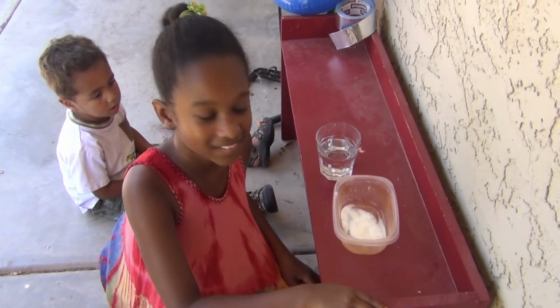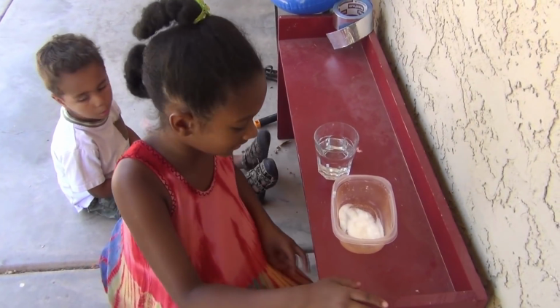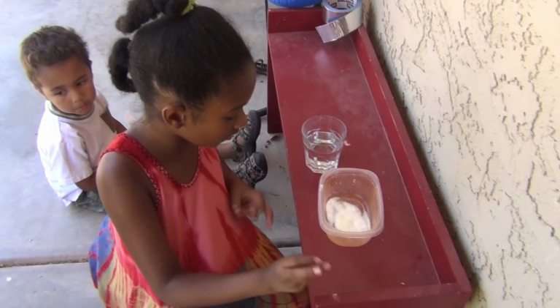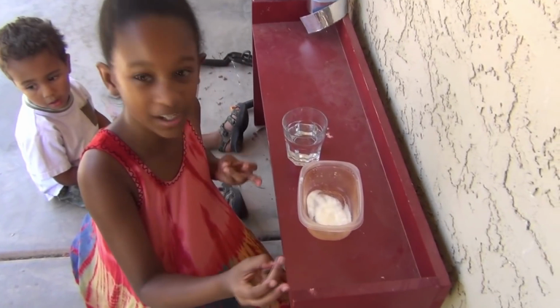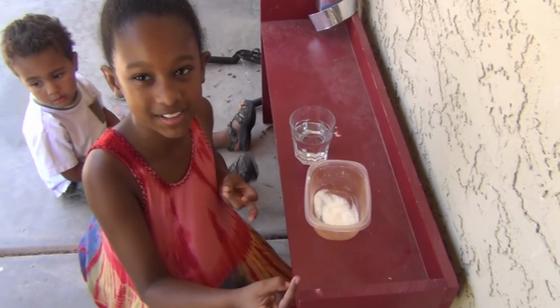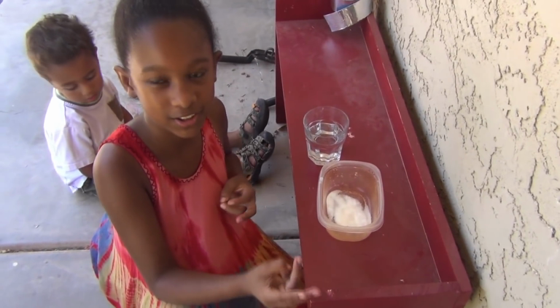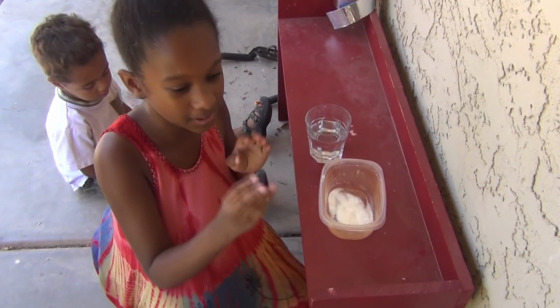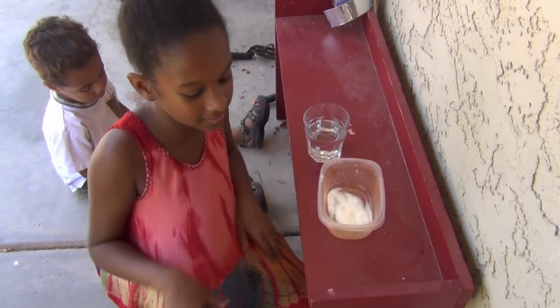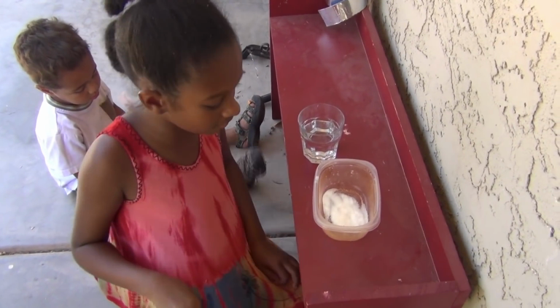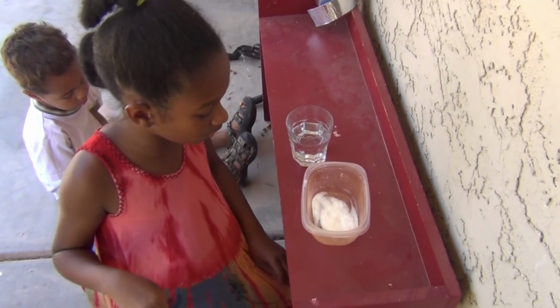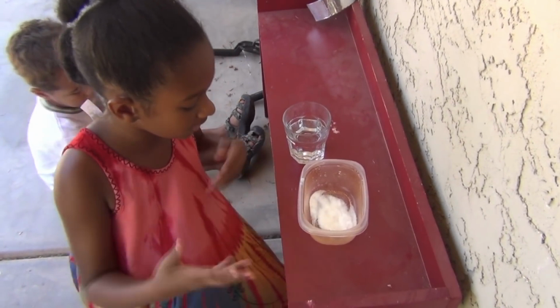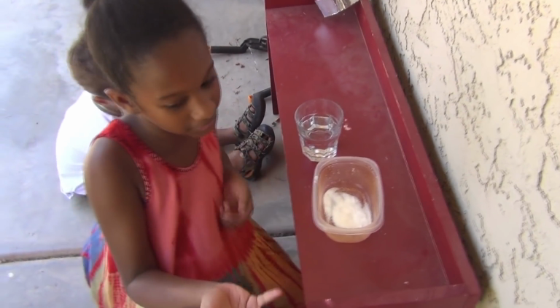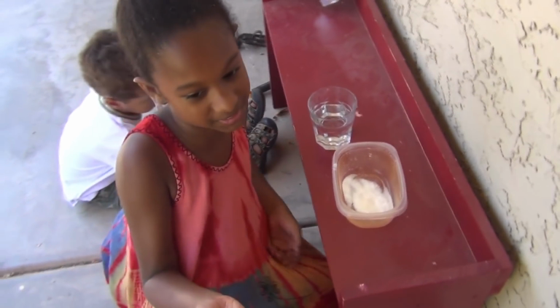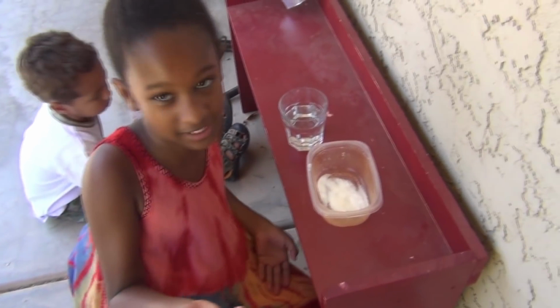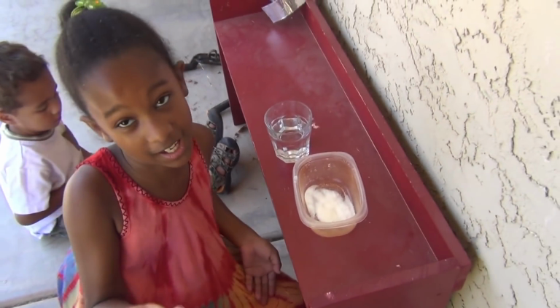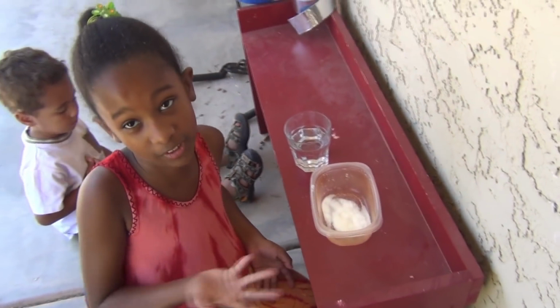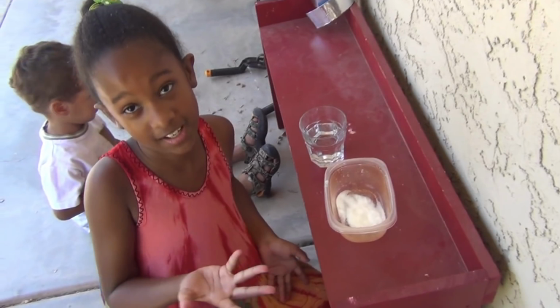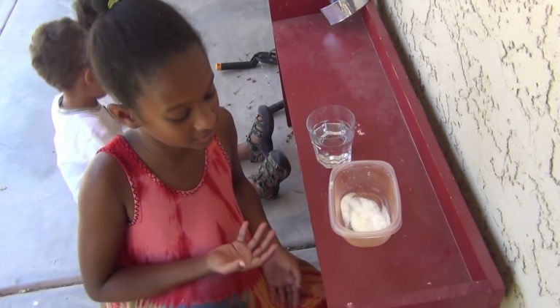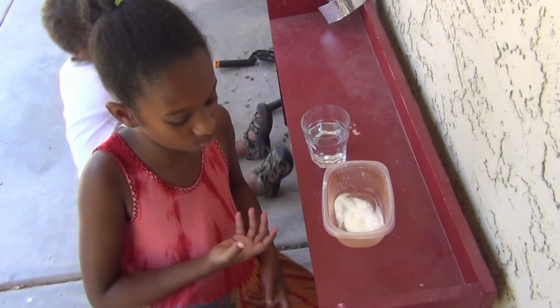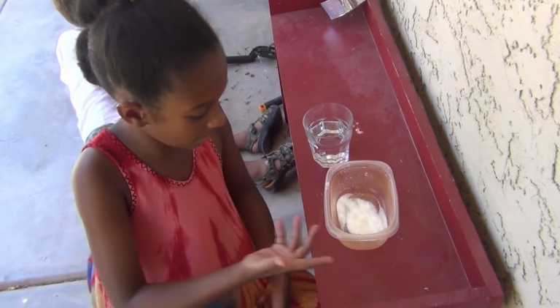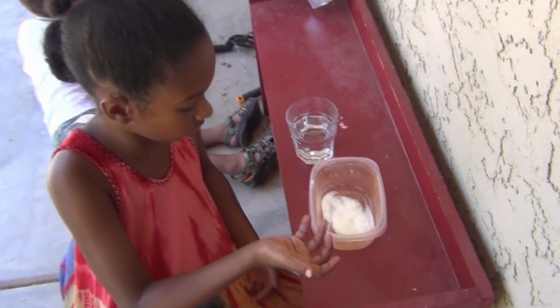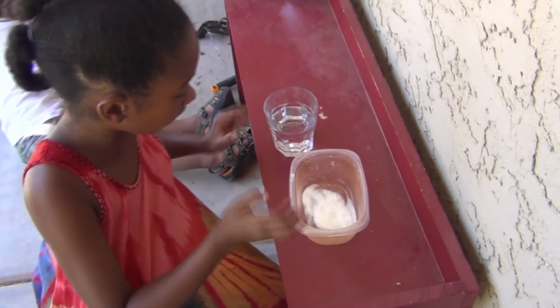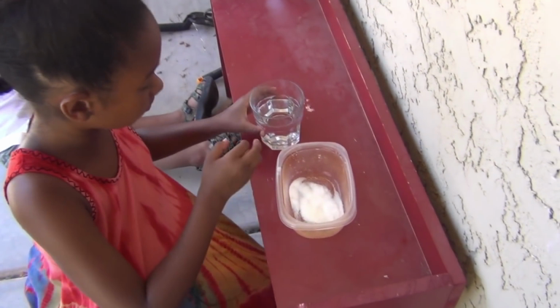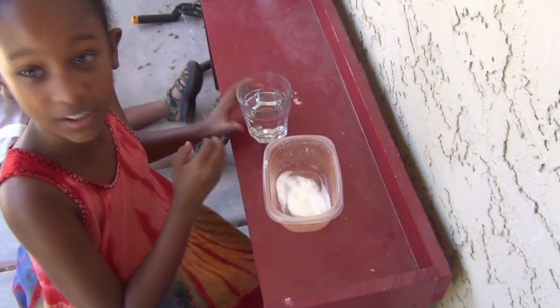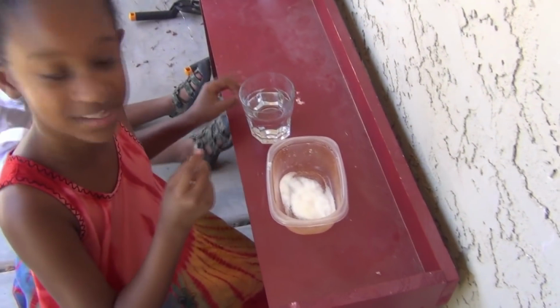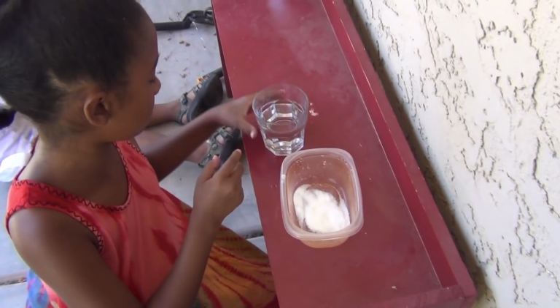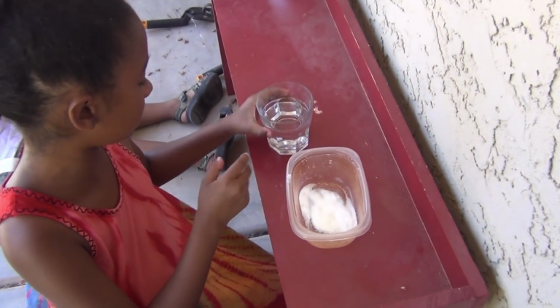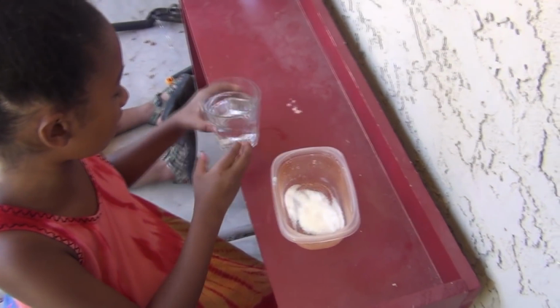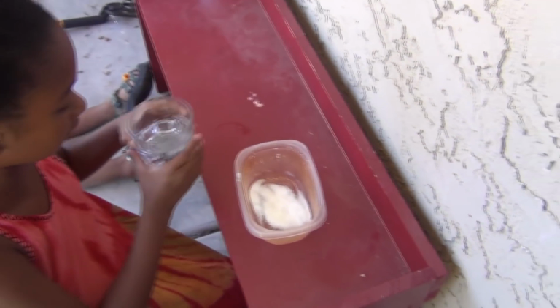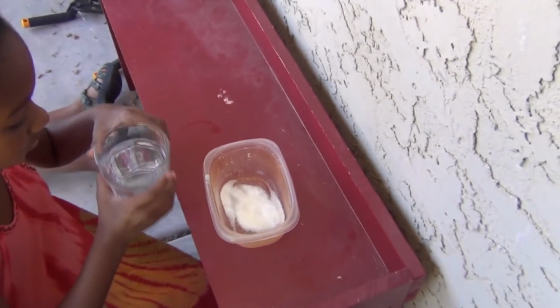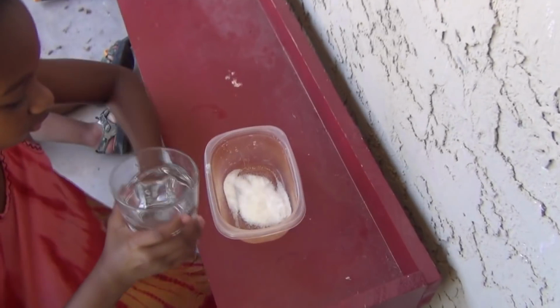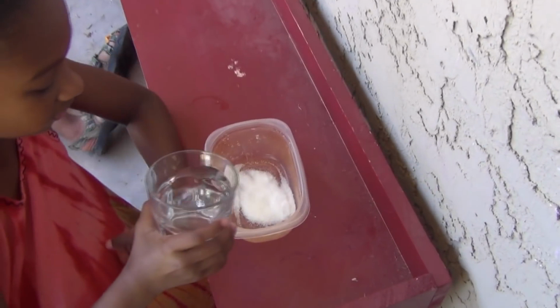We're outside just because it might get messy in the kitchen and I don't want that. So right now we're going to put some water in and see what happens. This is what I've been waiting for — to put water in there.